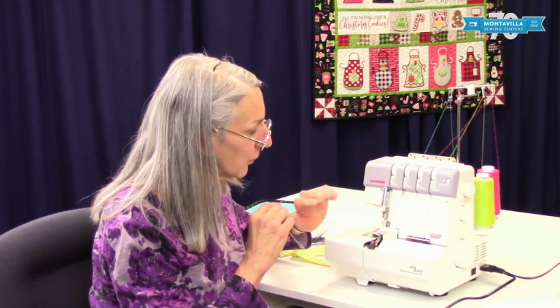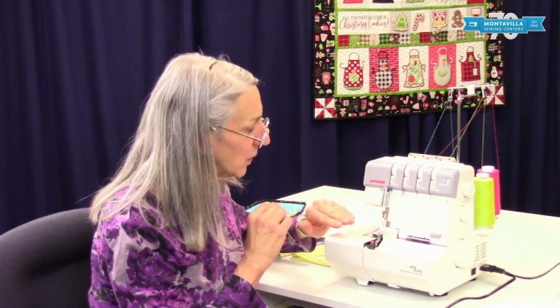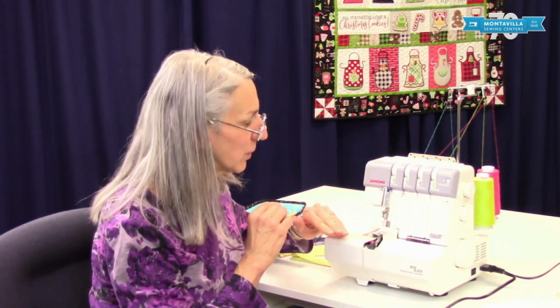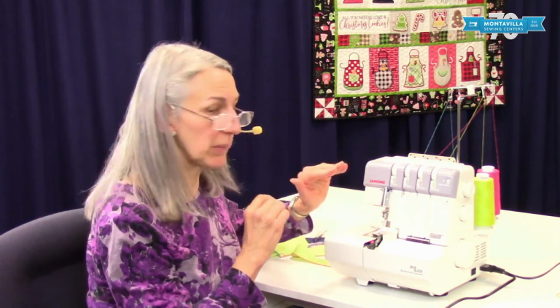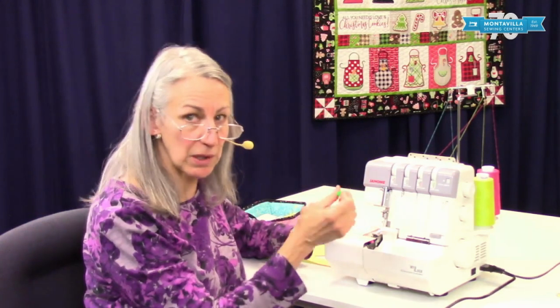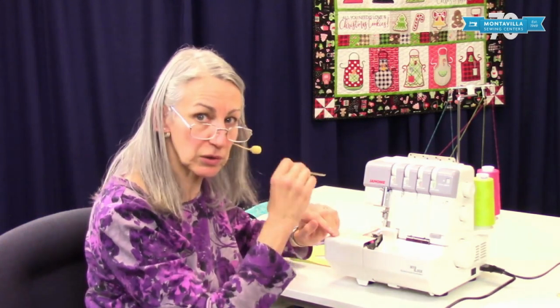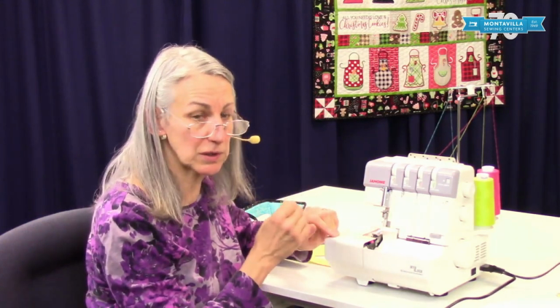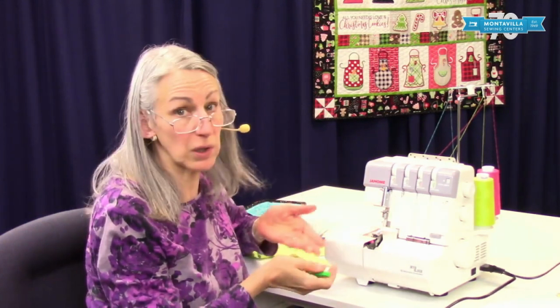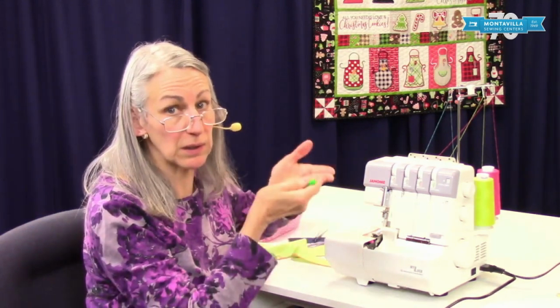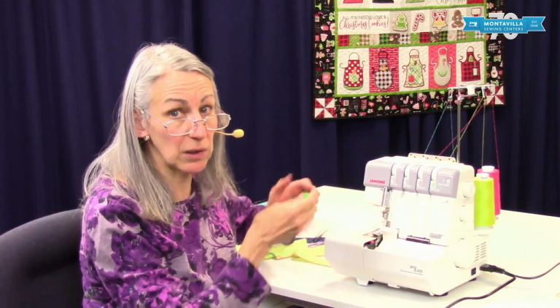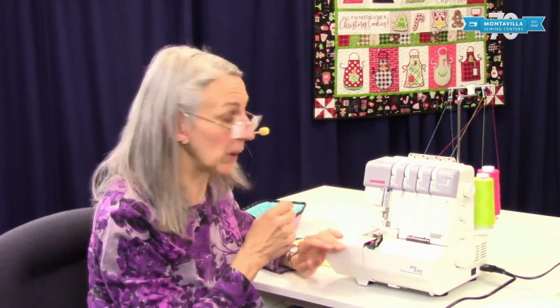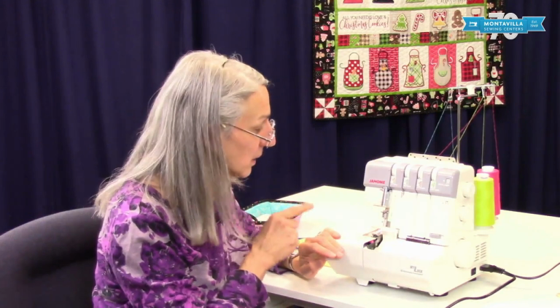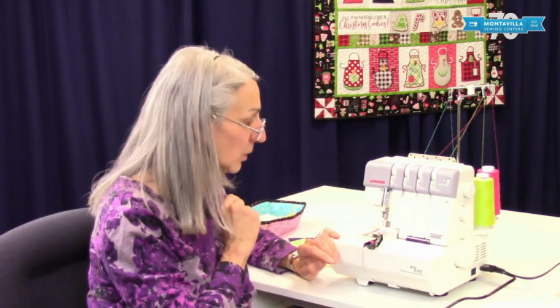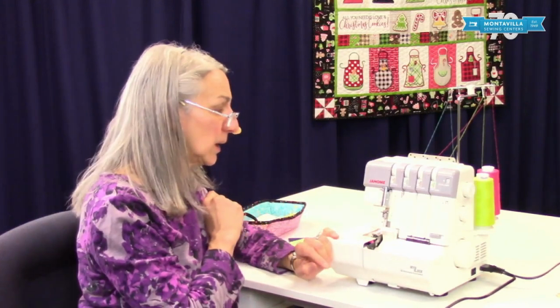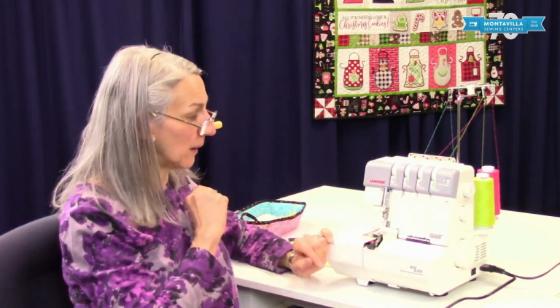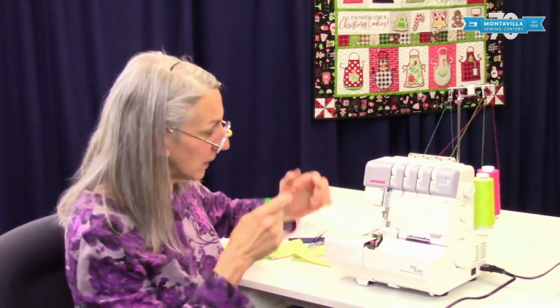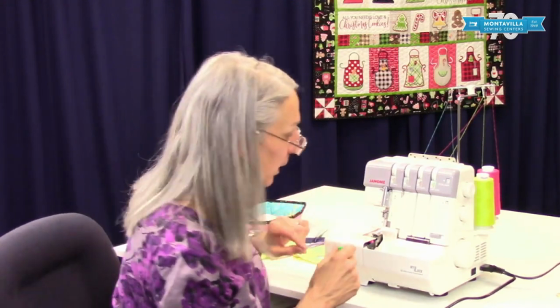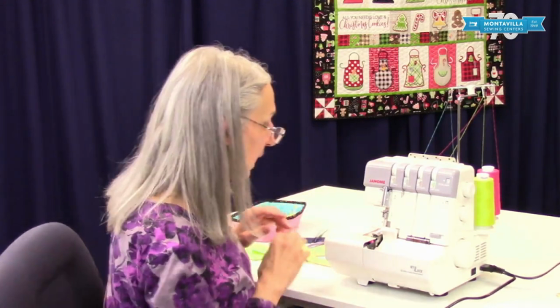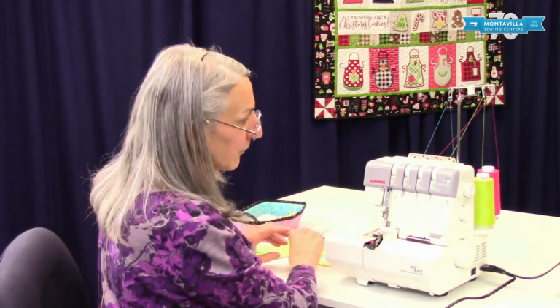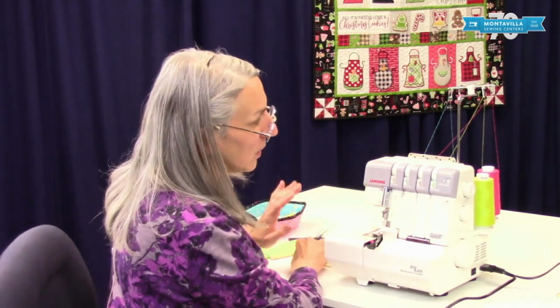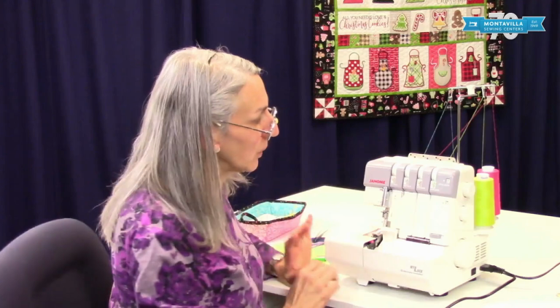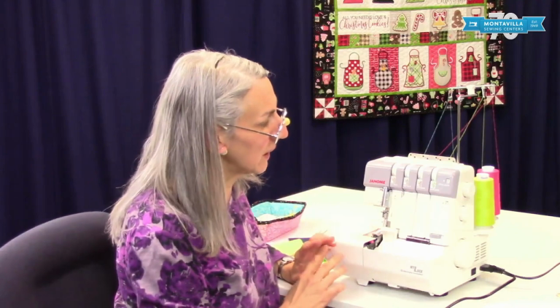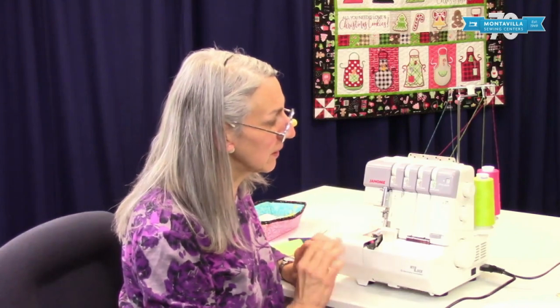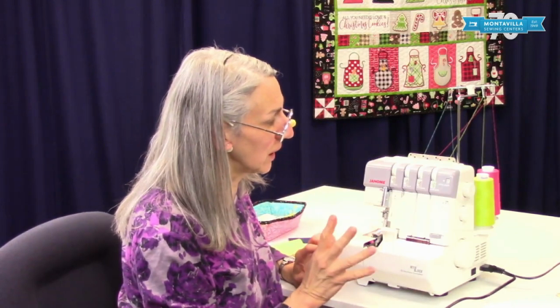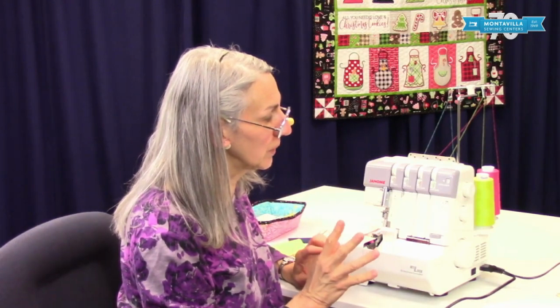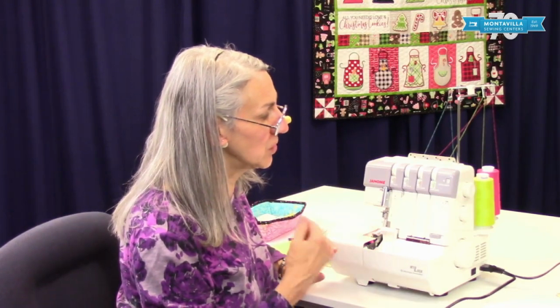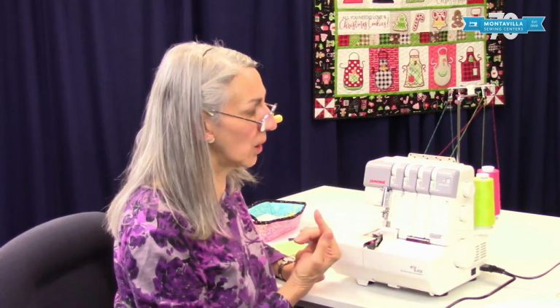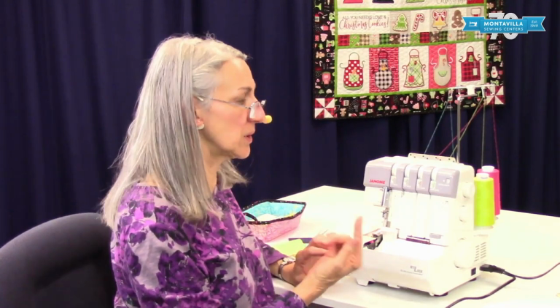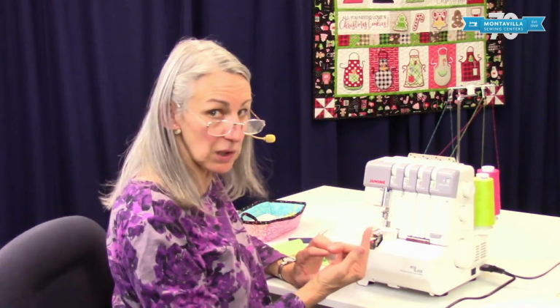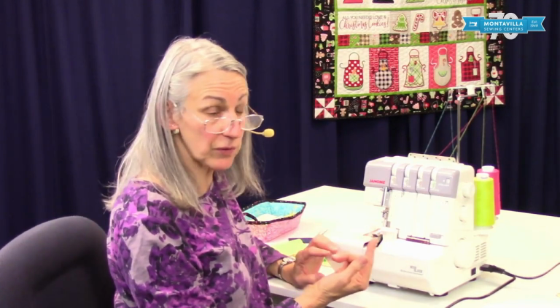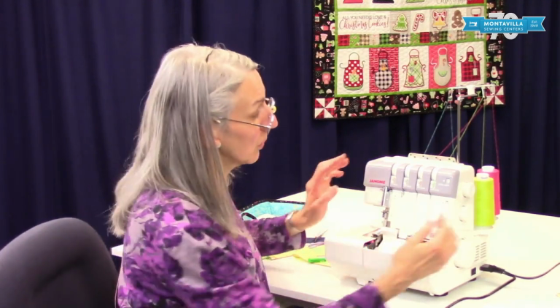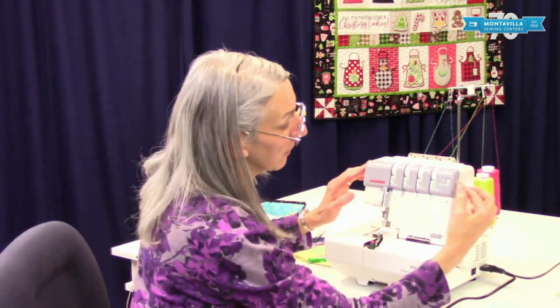And then when you put your needle back in, make sure to loosen it too, so you can get the needle all the way up into the needle socket. There are three settings that you will need to do on your machine in order for it to do a rolled hem.